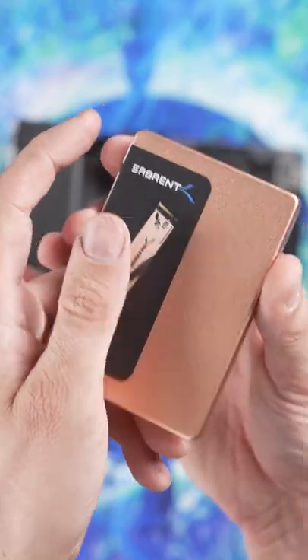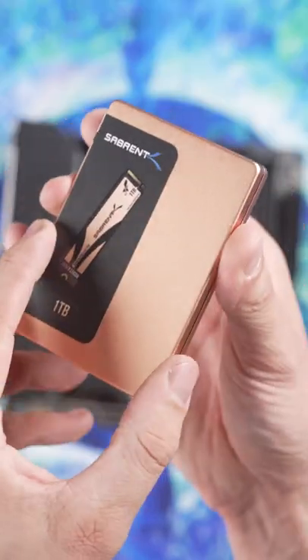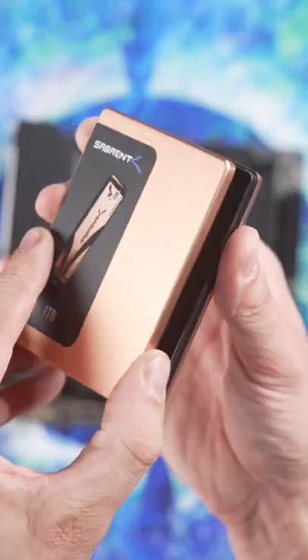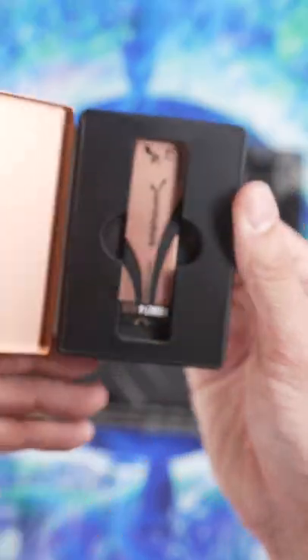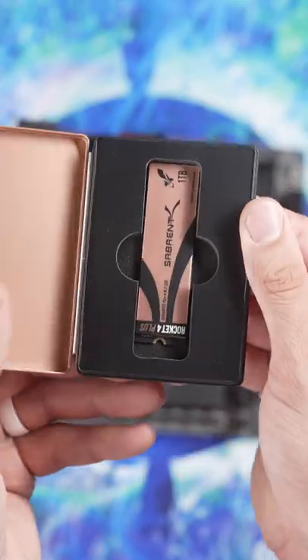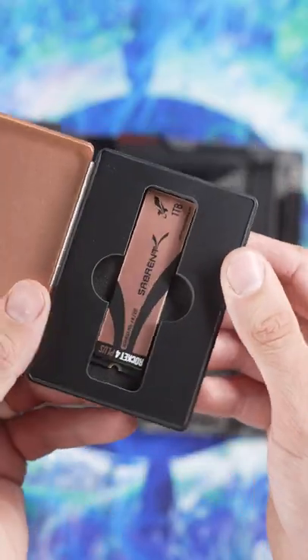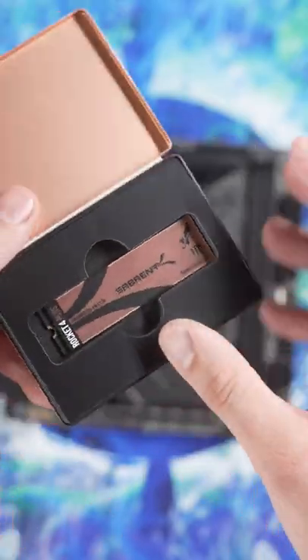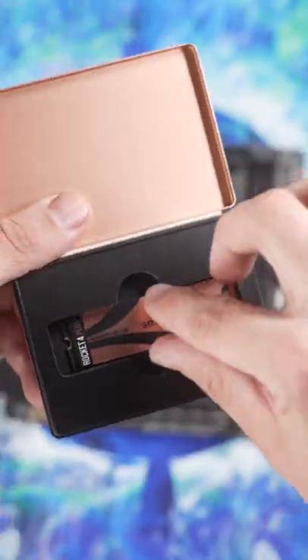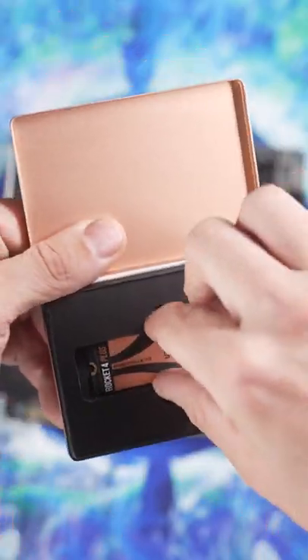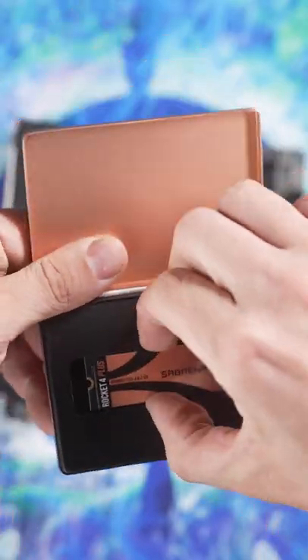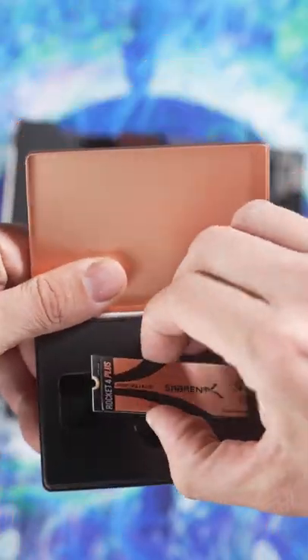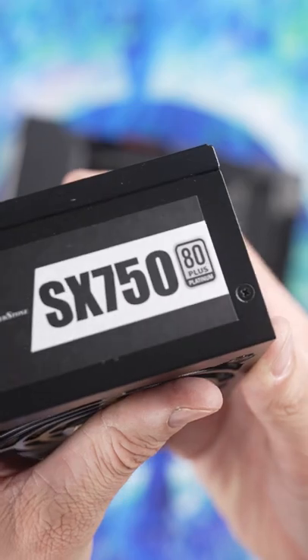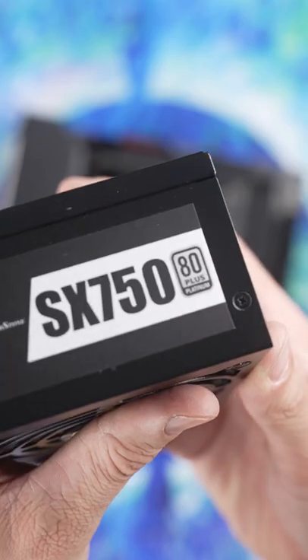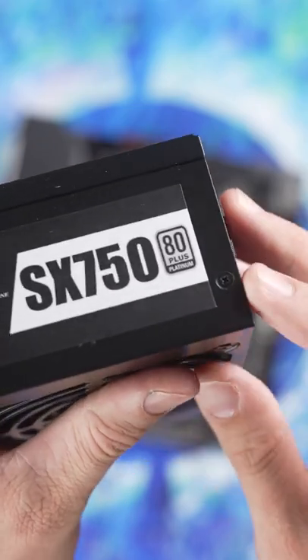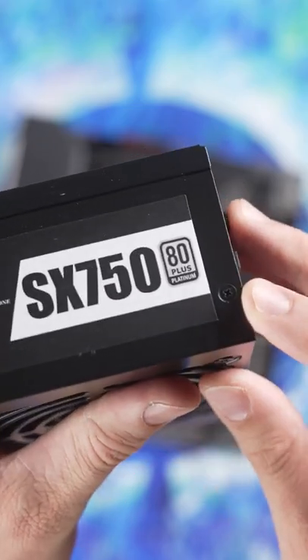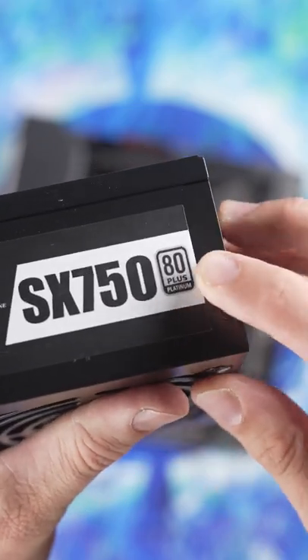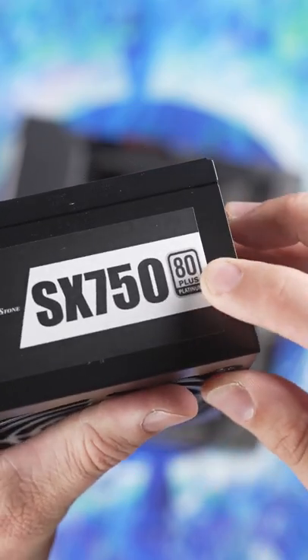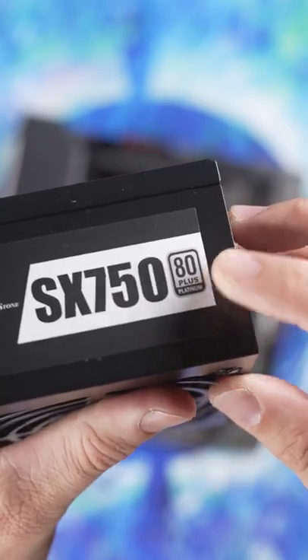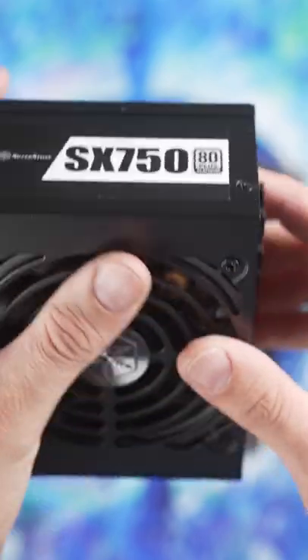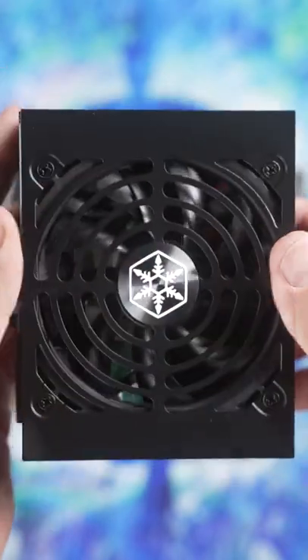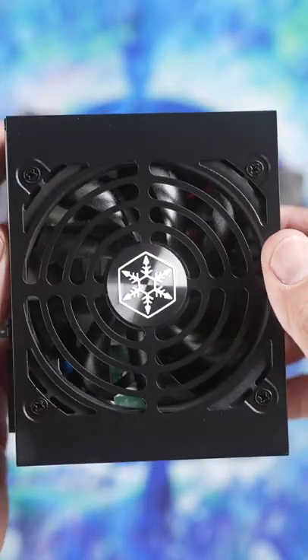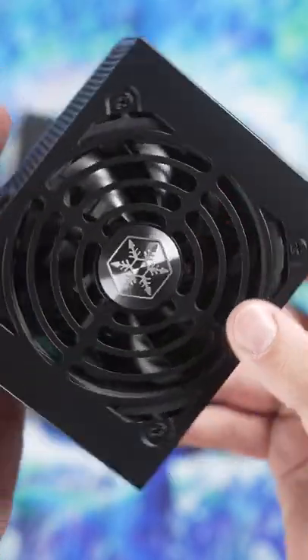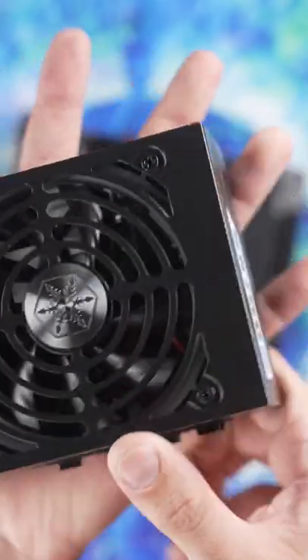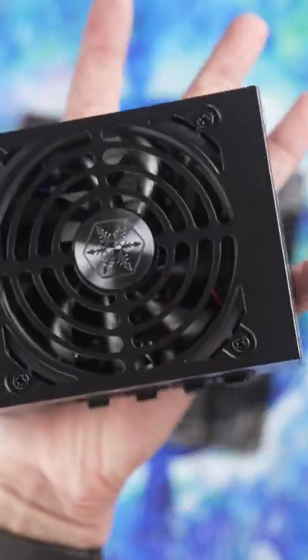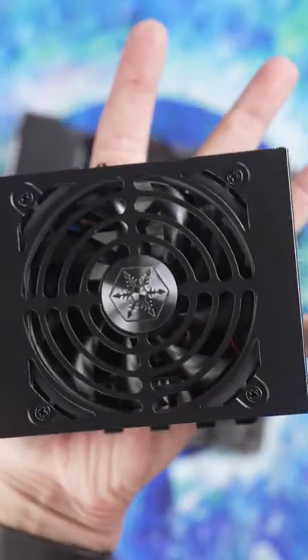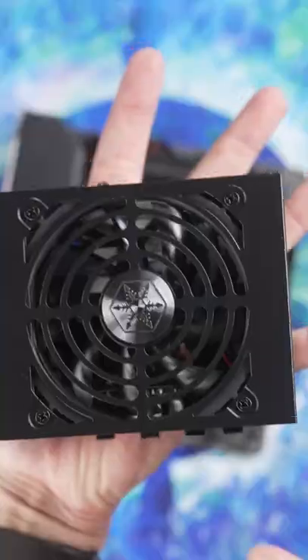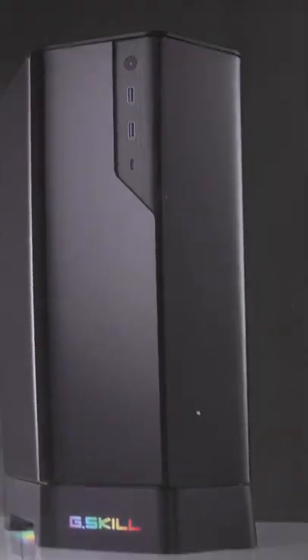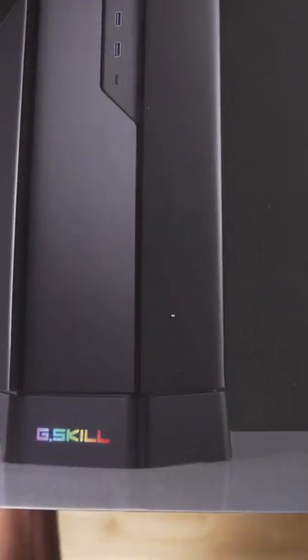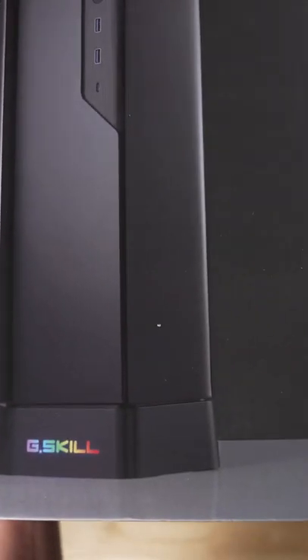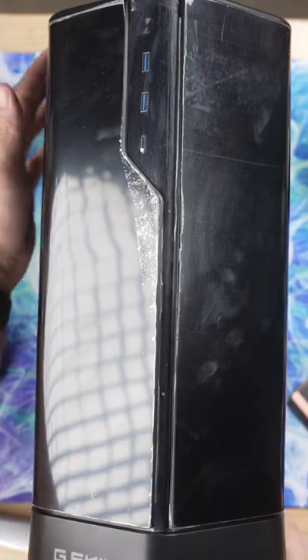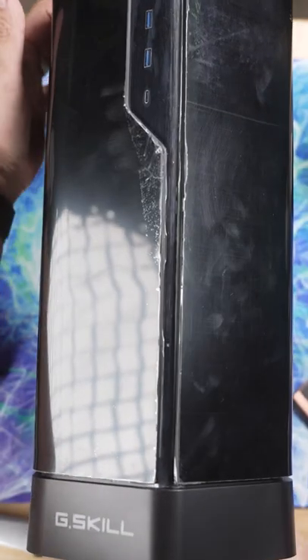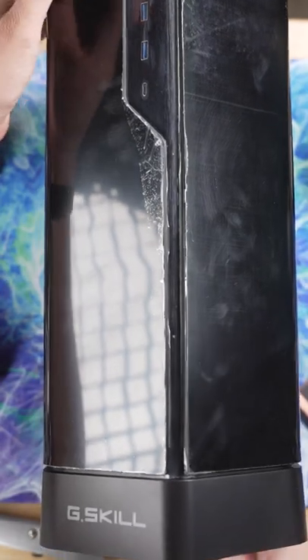We've got a 1TB NVMe 4.0 SSD from Subrent, the Rocket 4. Powering all of this, we have Silverstone's SX750 80-plus platinum power supply. And this case — my goodness — the Z5i.